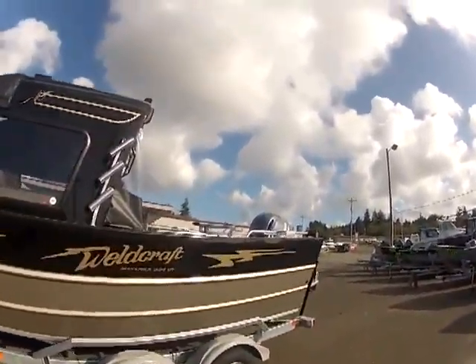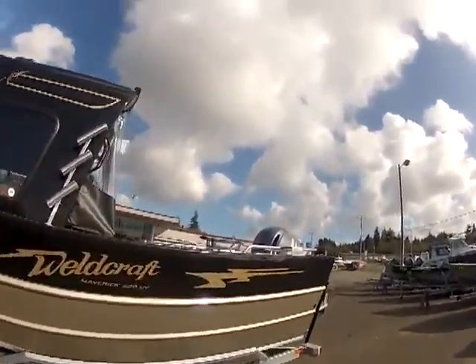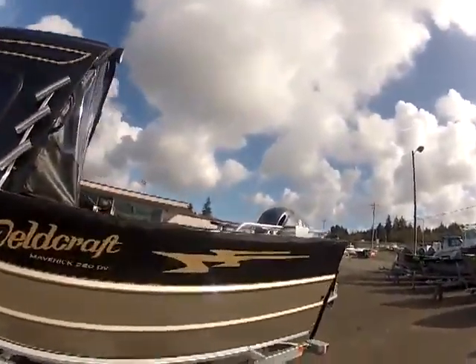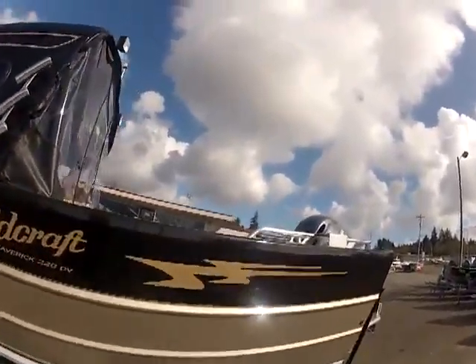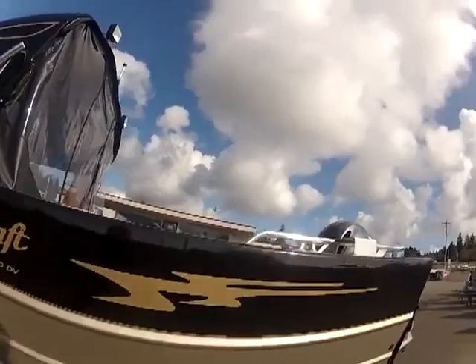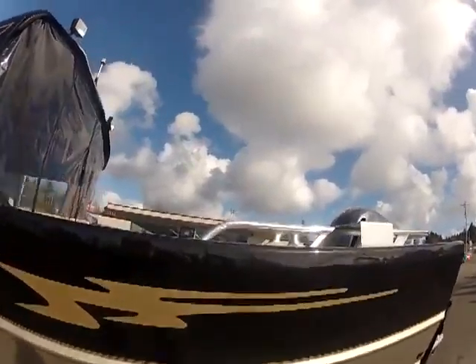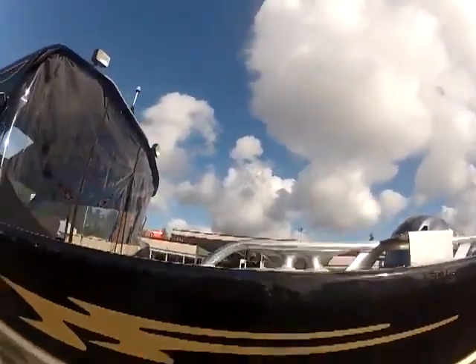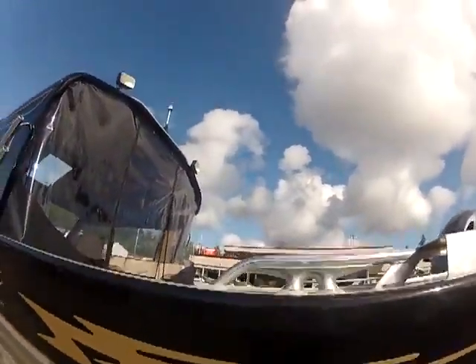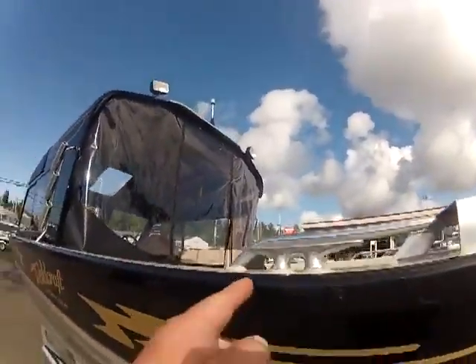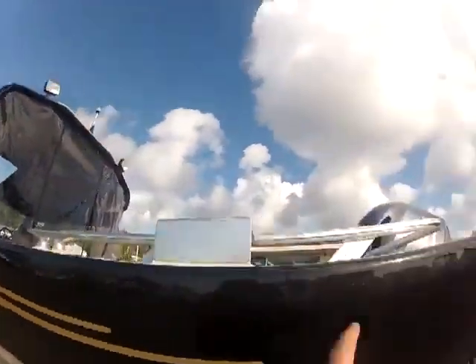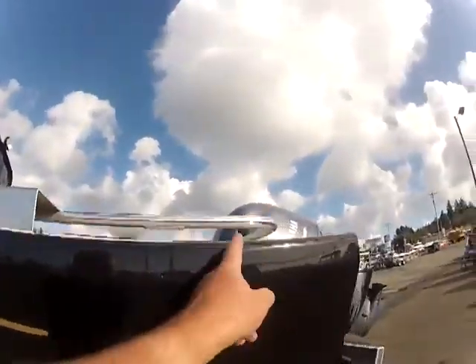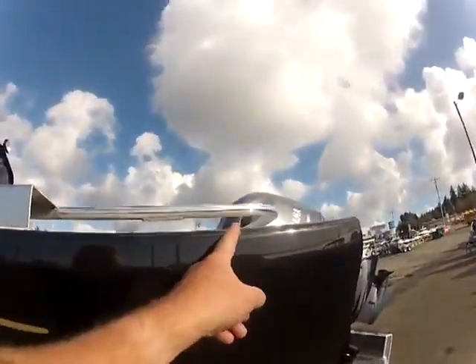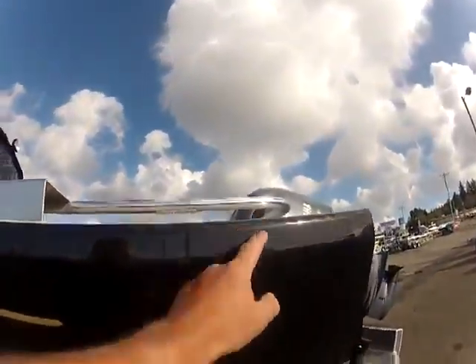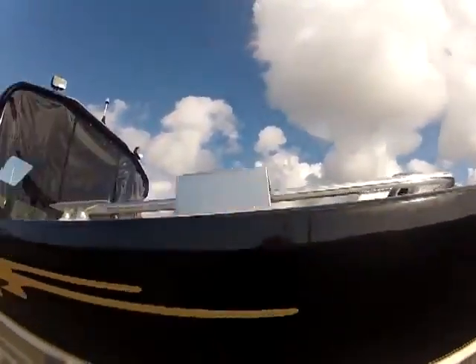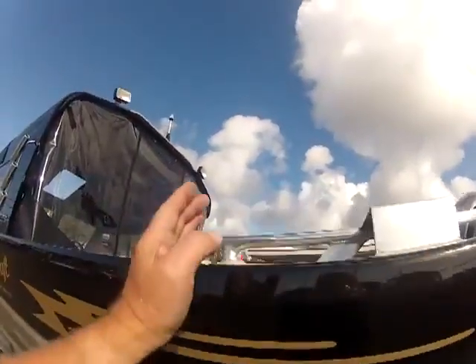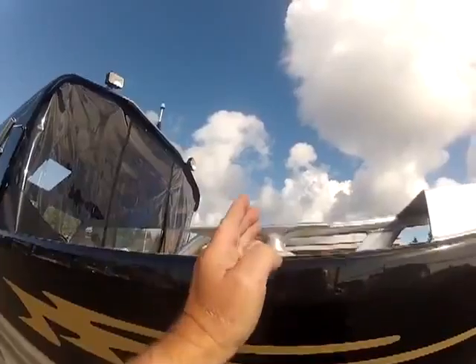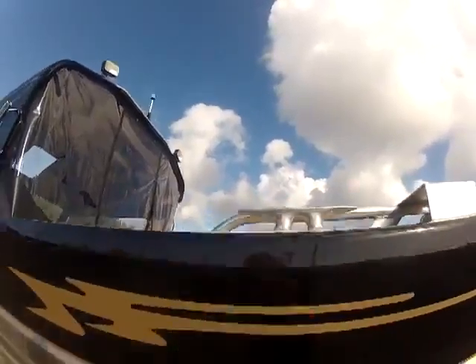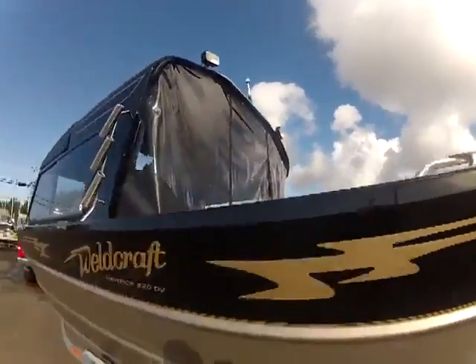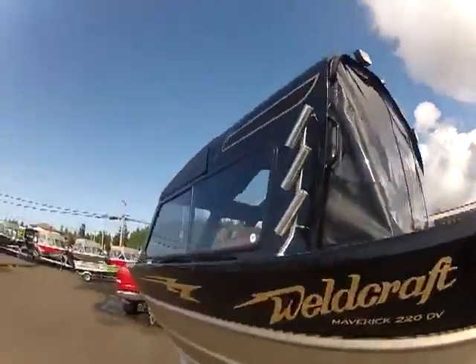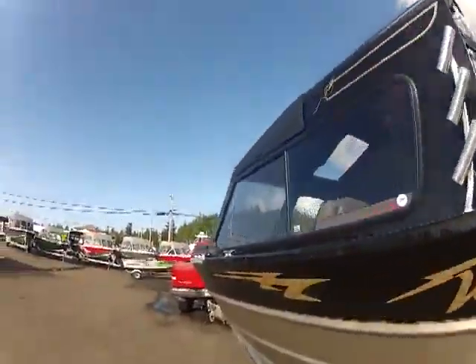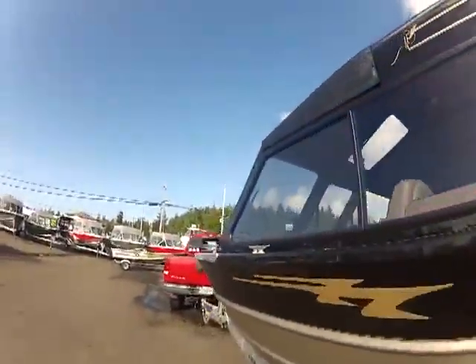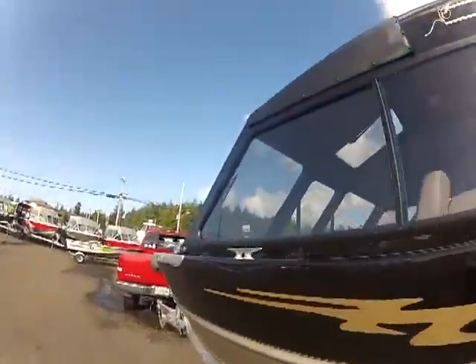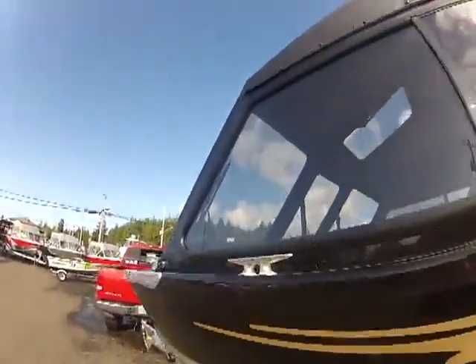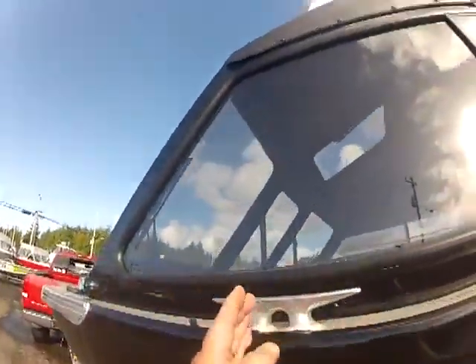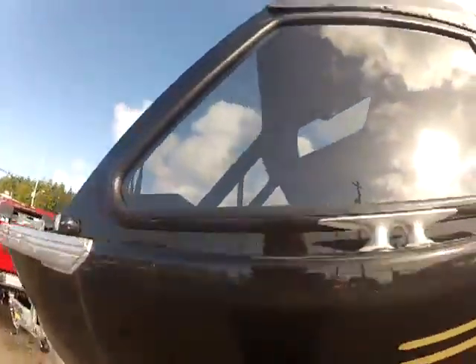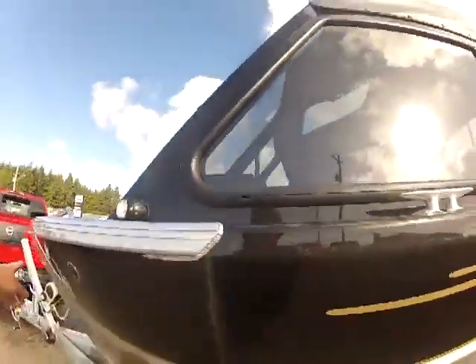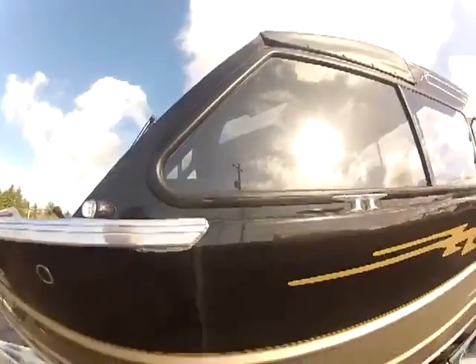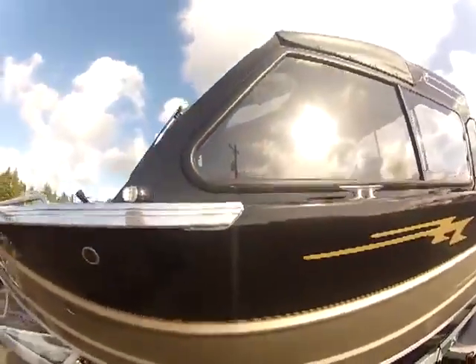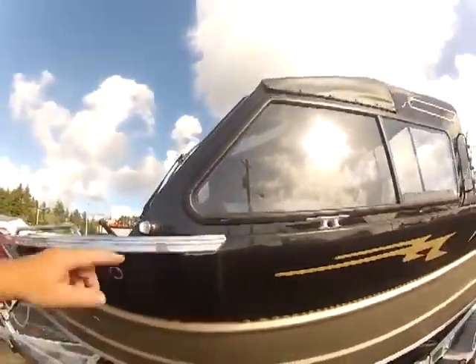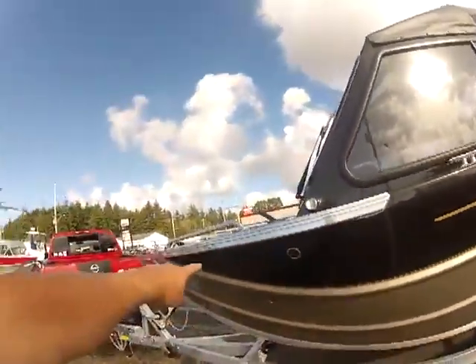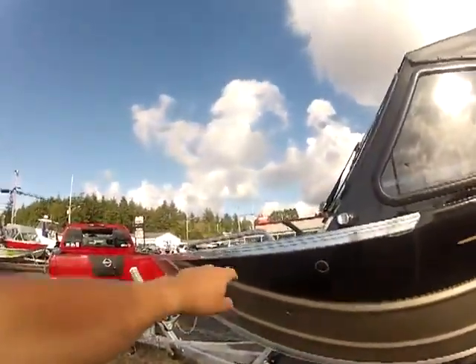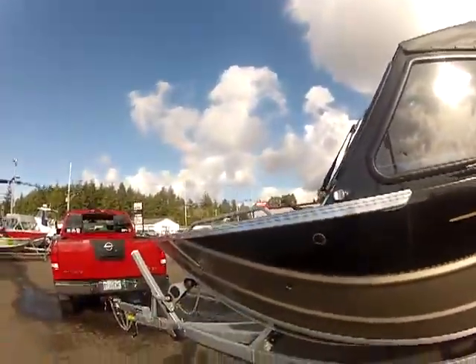This is kind of my pet peeve. When everybody puts these right here, they don't do you any good. Right here is where you want them. You want the other cleat right here before the turn of the bow, because if you have it up here it does you no good at all.